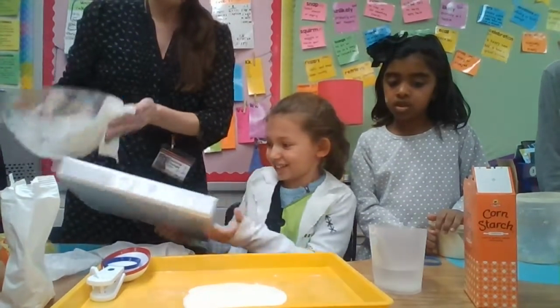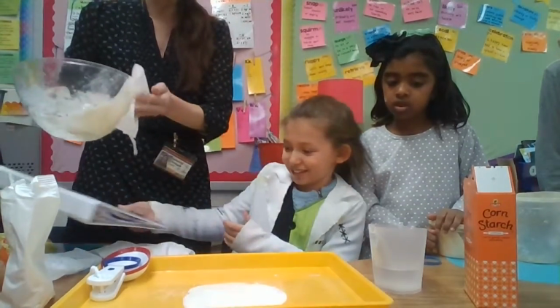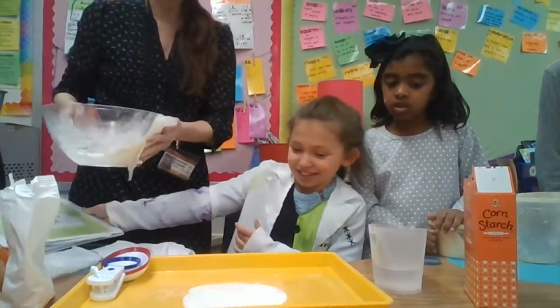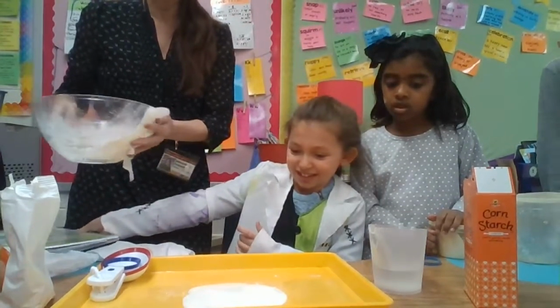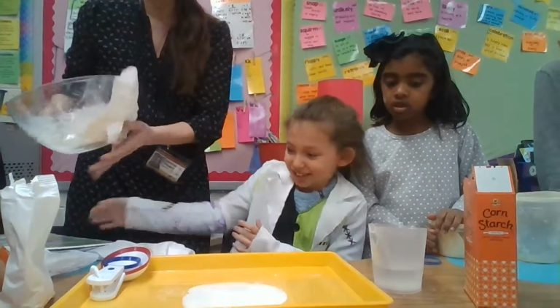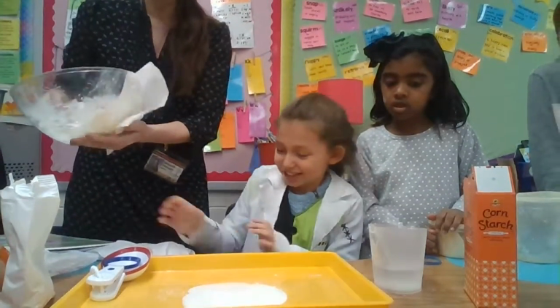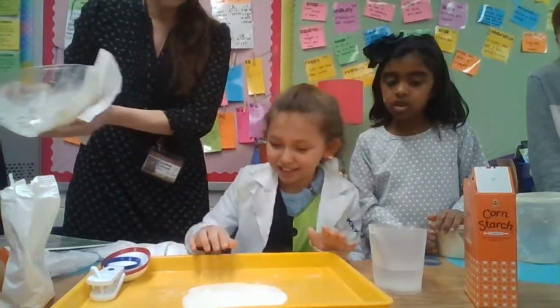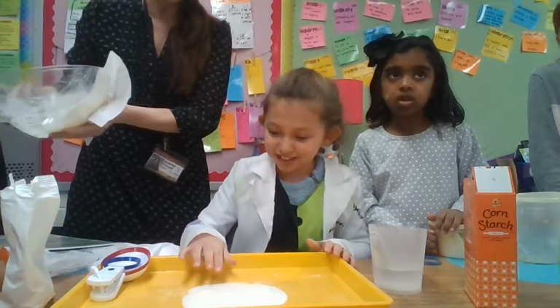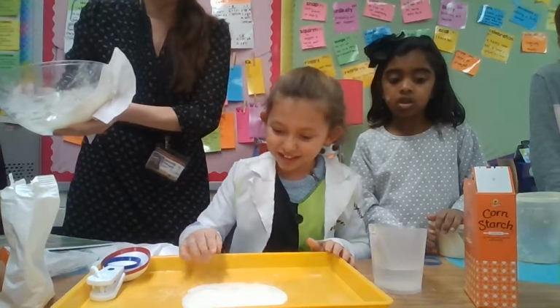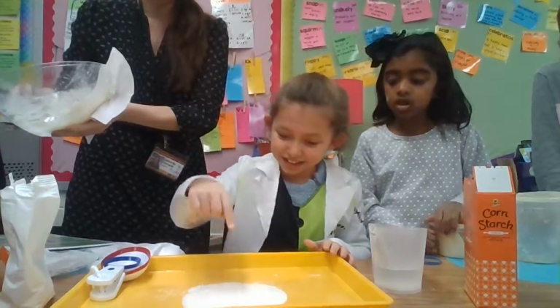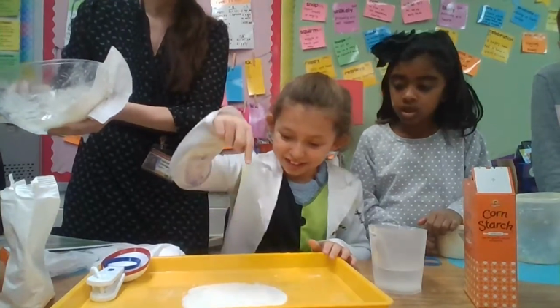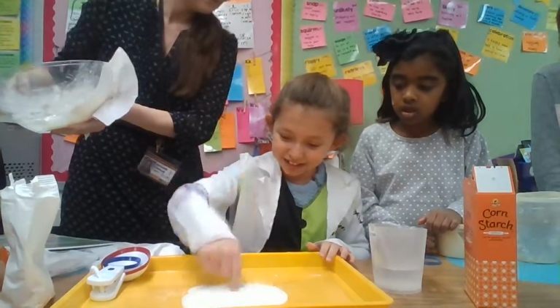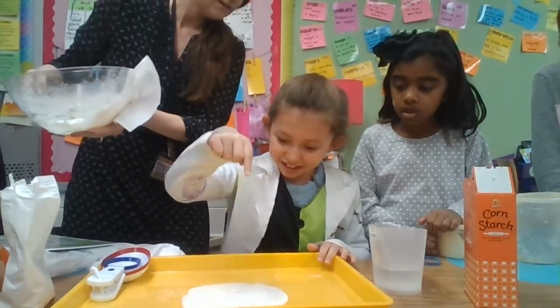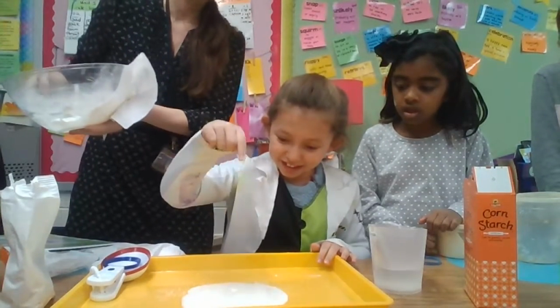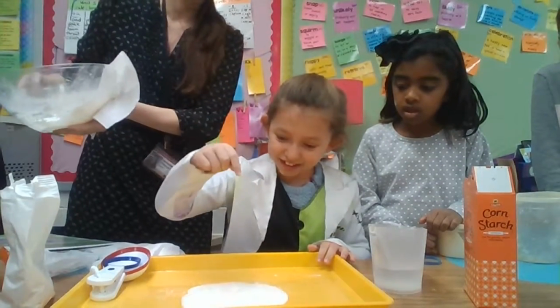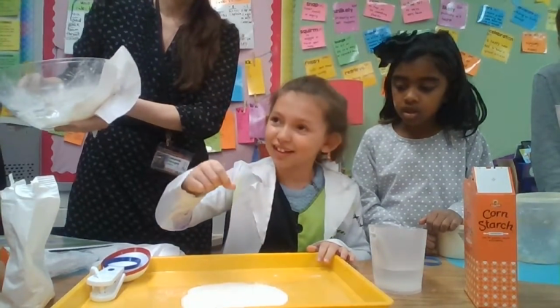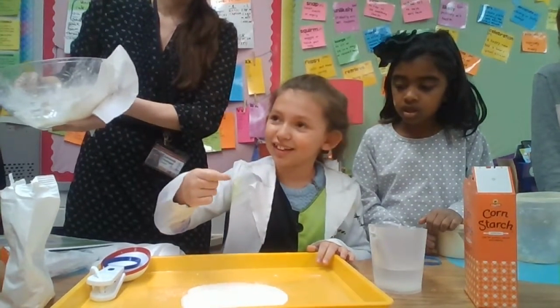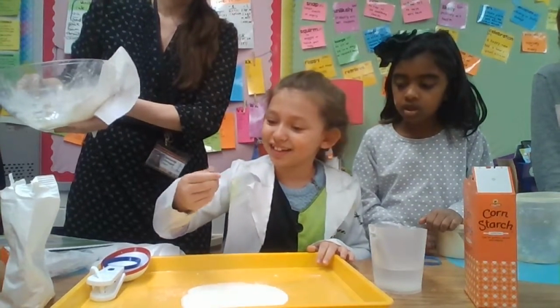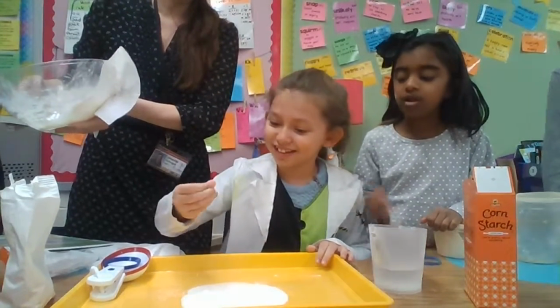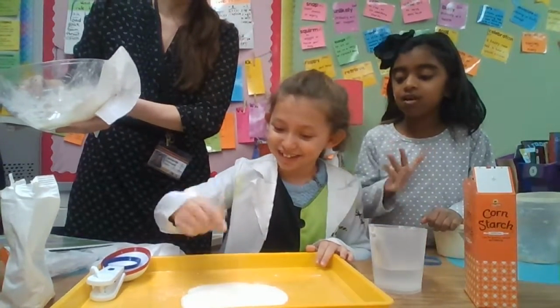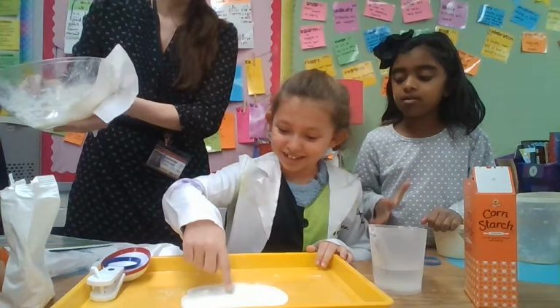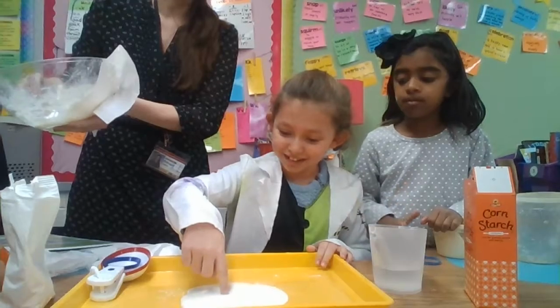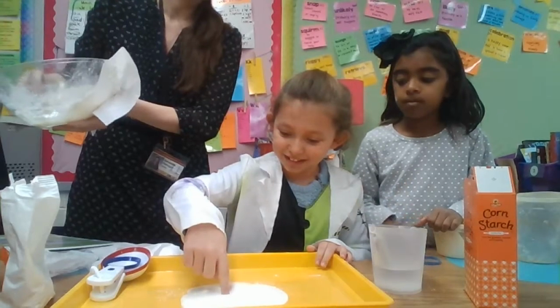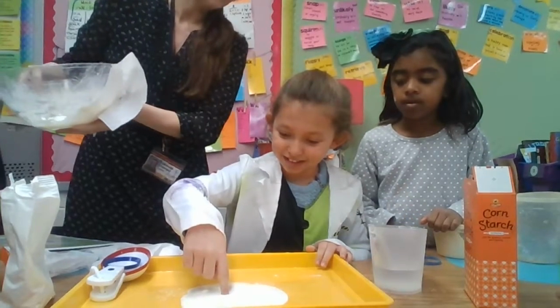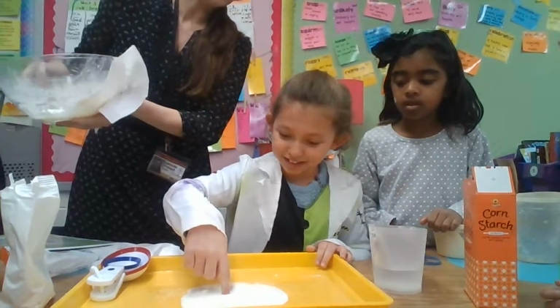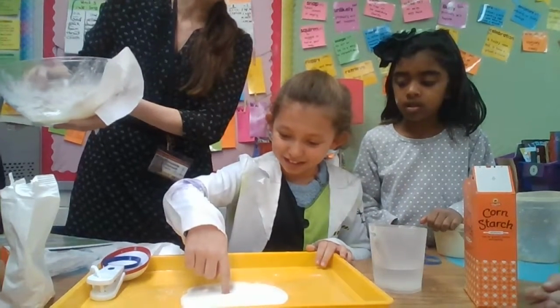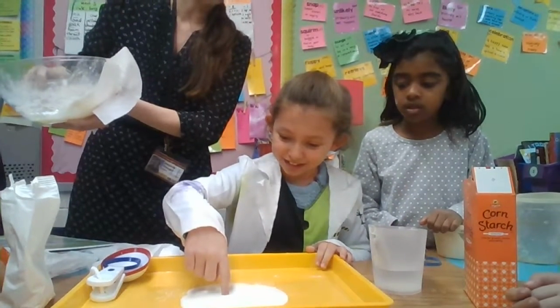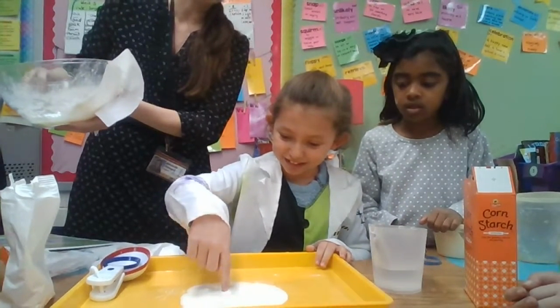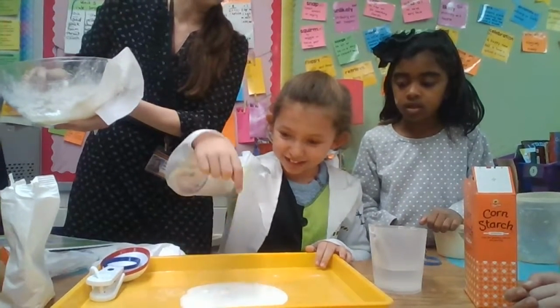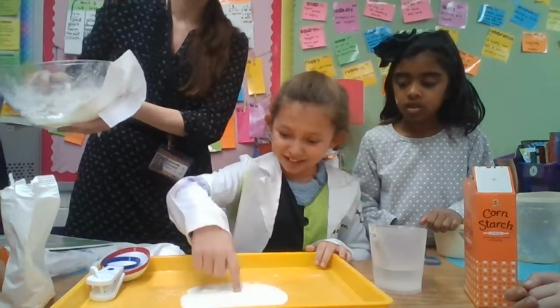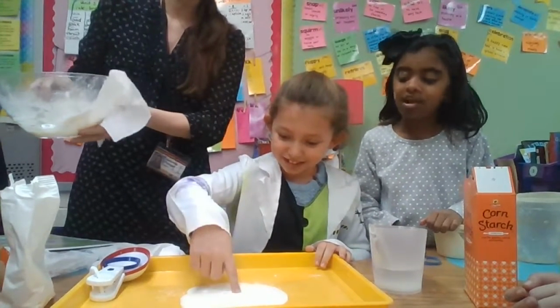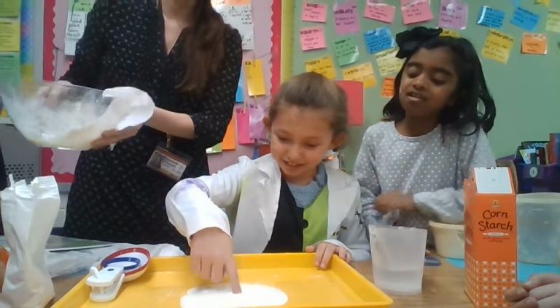She said when she taps it really quickly, look what happens. Hold that. Oh my goodness. But now put your hand in it slowly. Look what happens to your finger — it's got stuck.